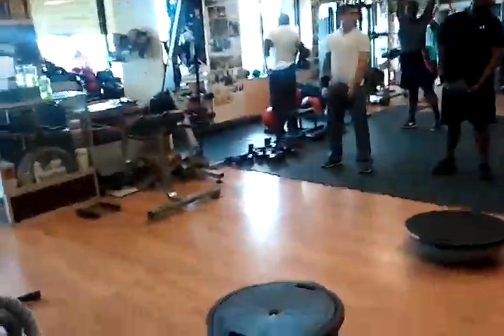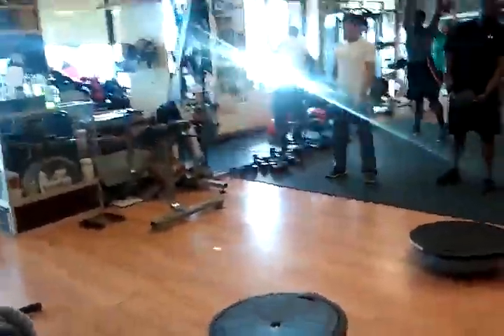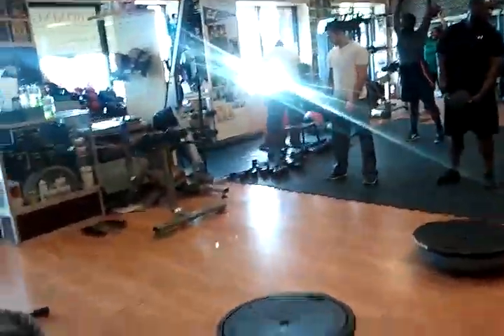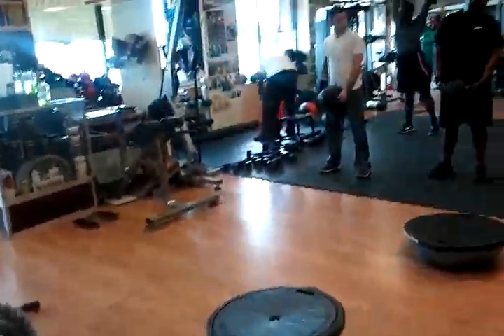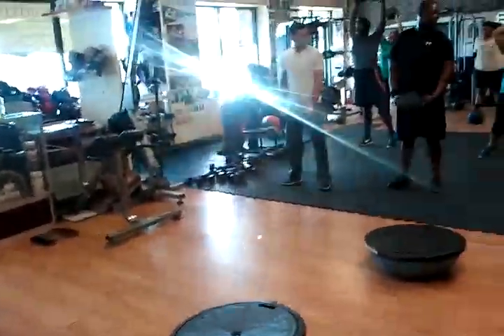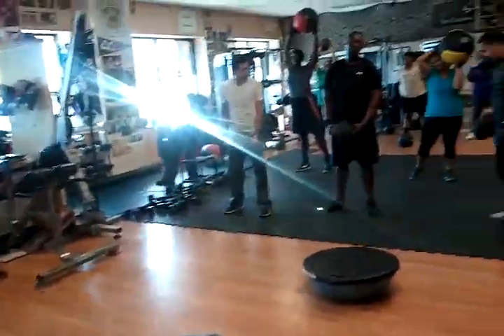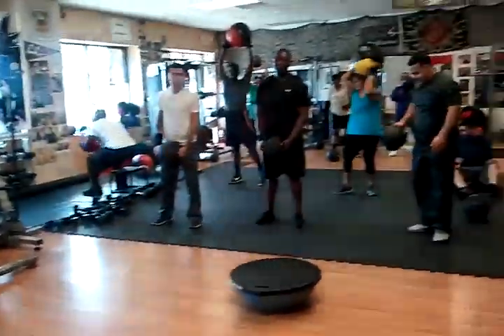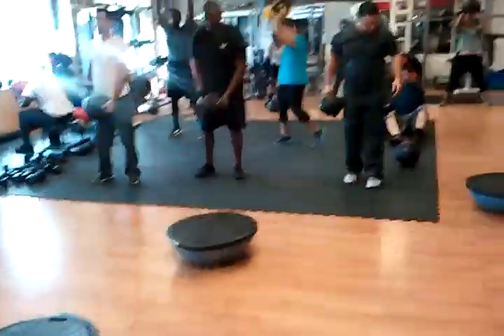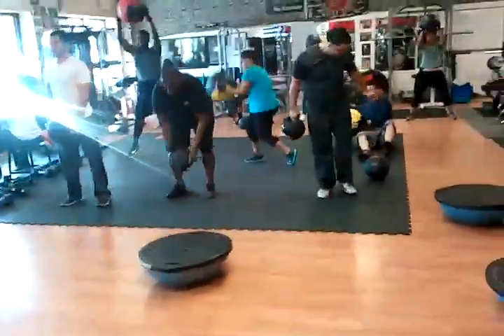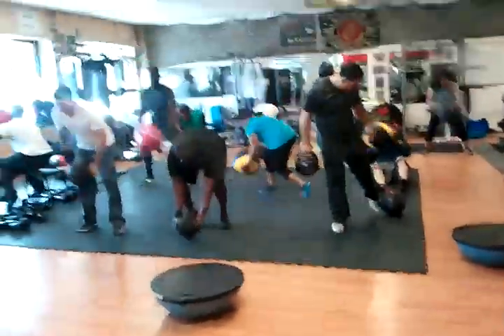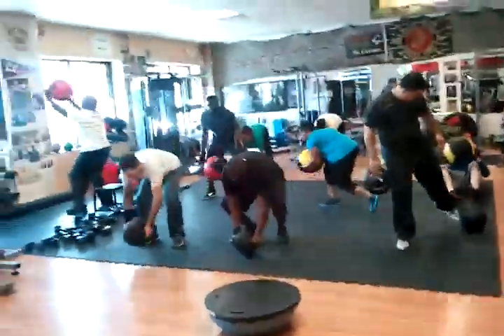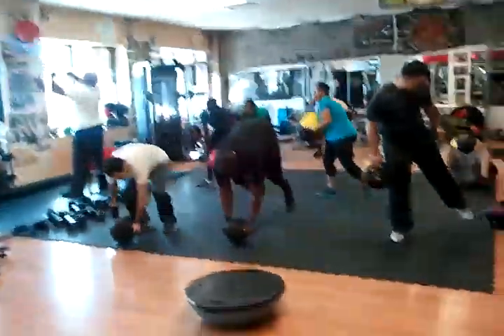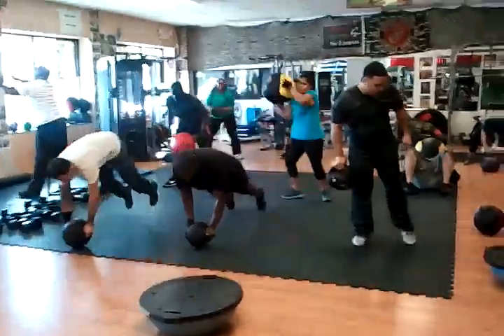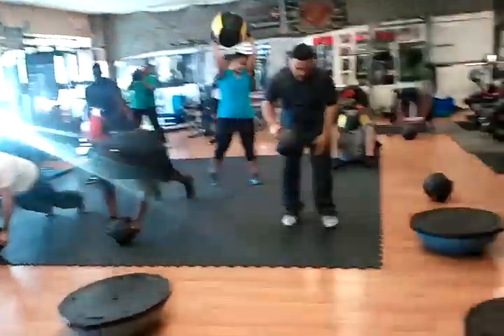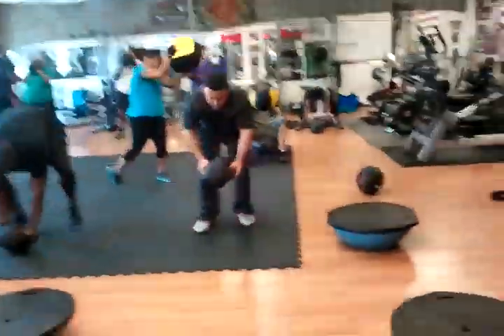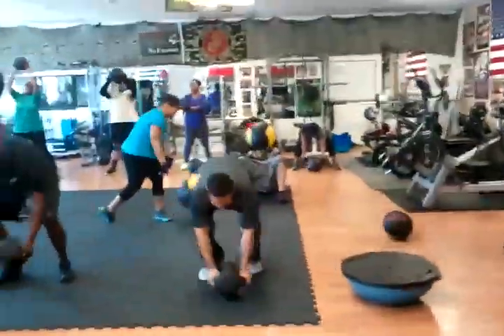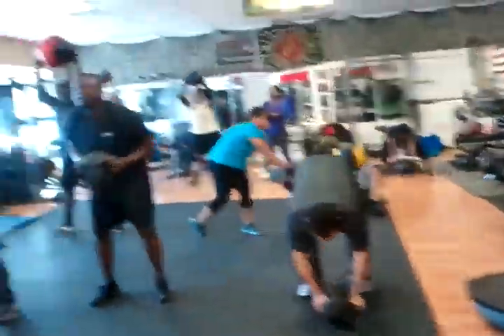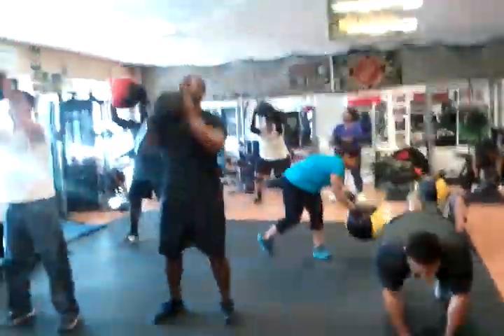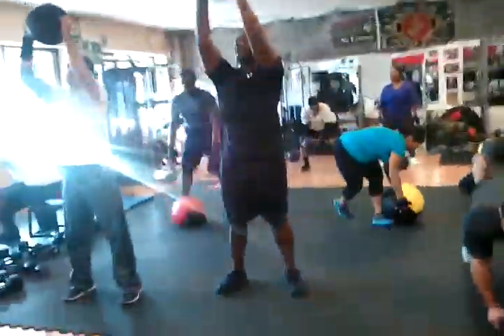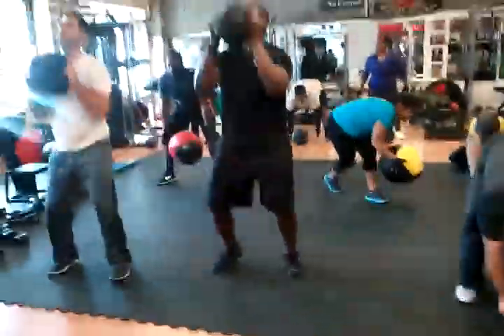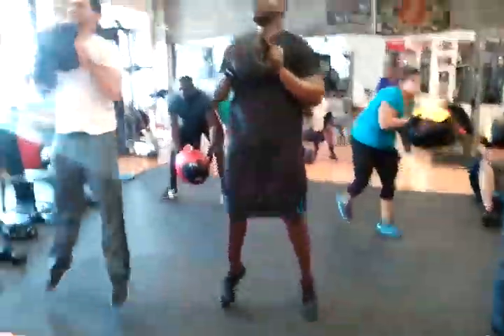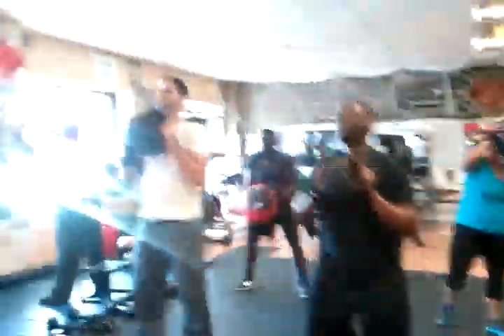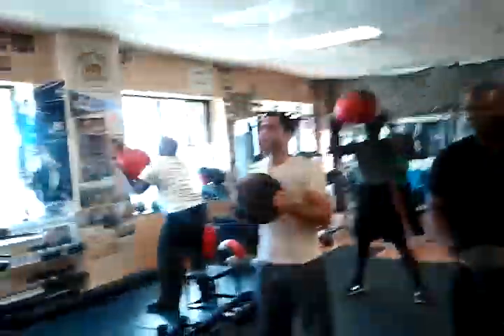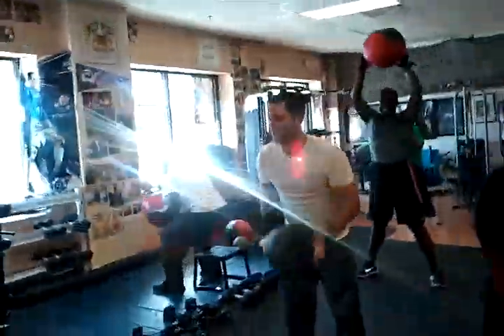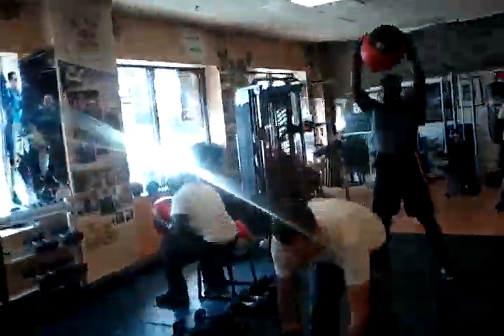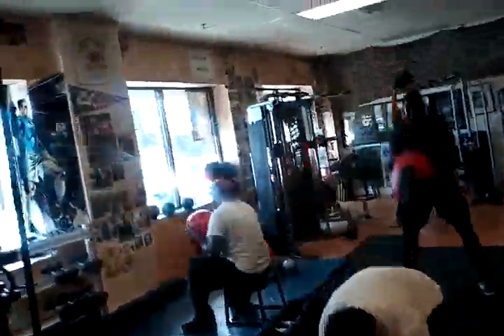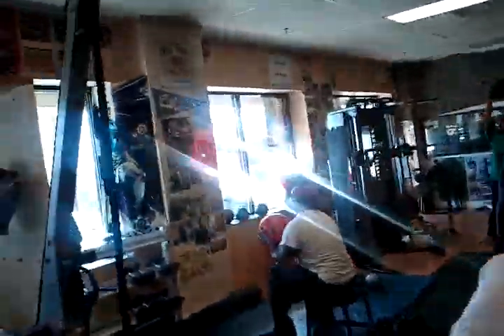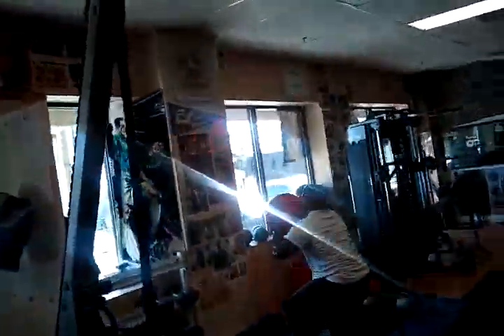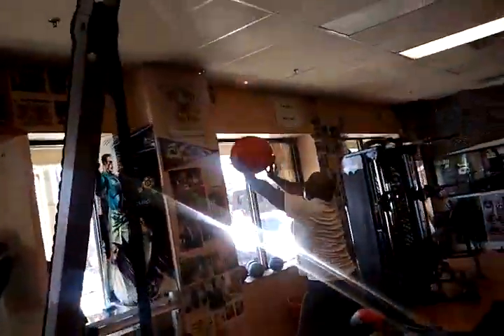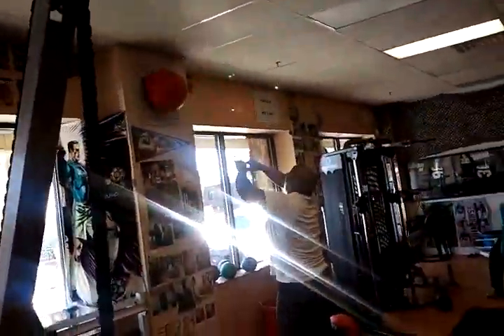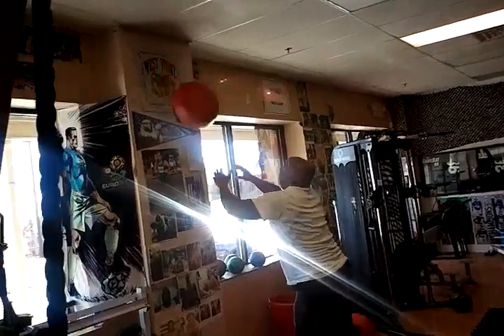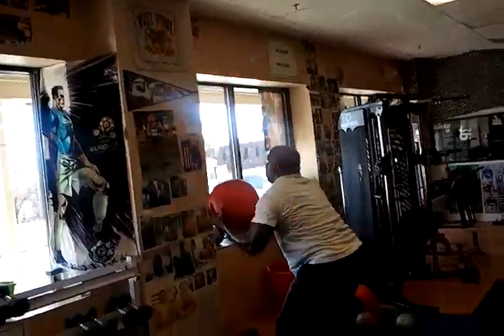Going in 3, 2, 1, go! Pump it, pump it, pump it! Fresh round, get that ball up there.